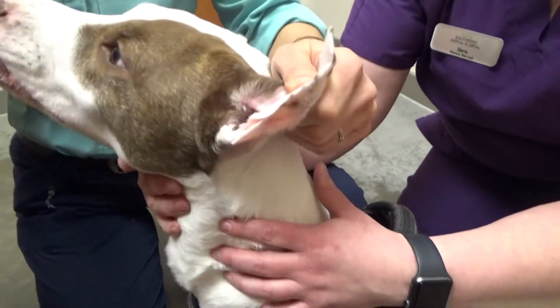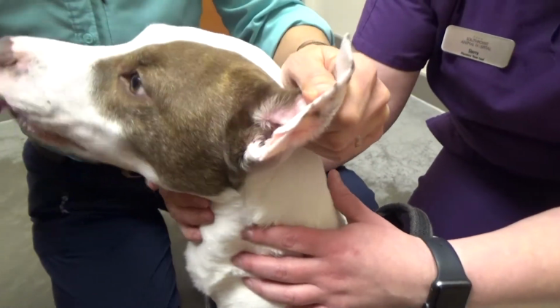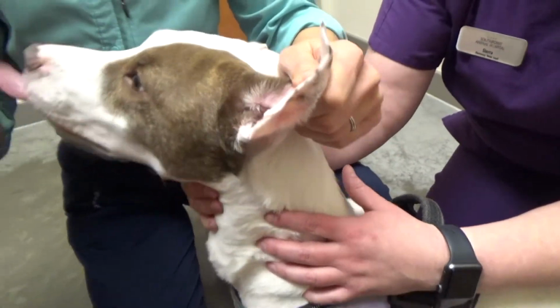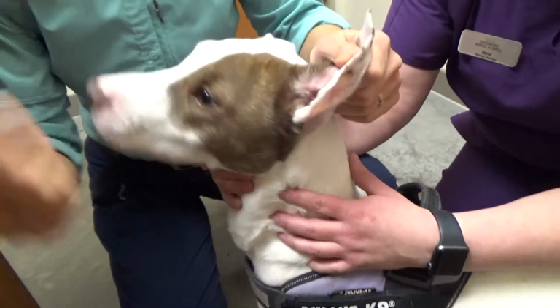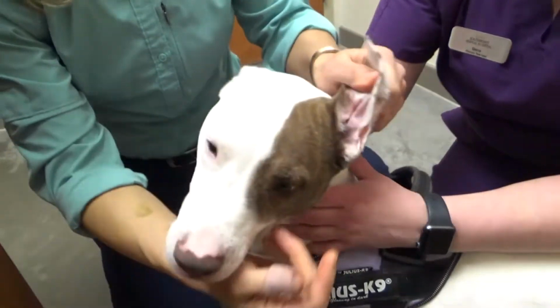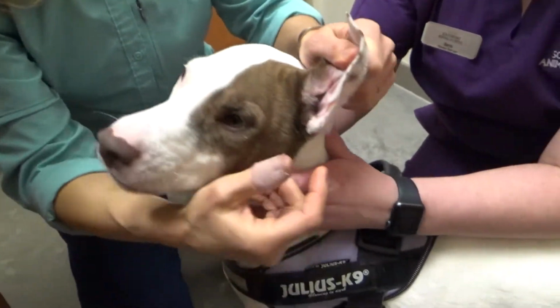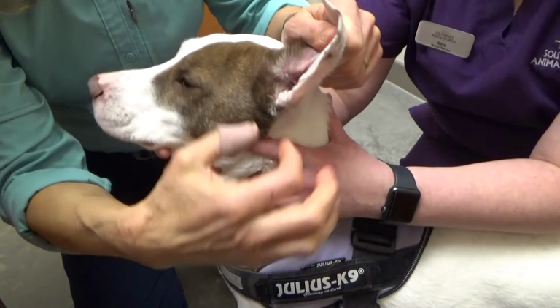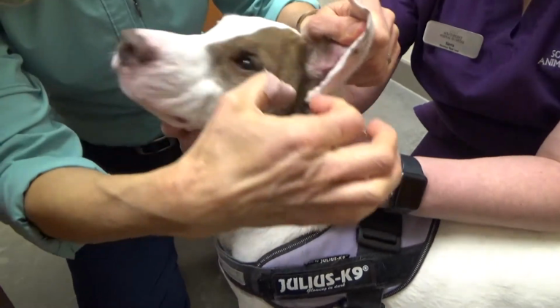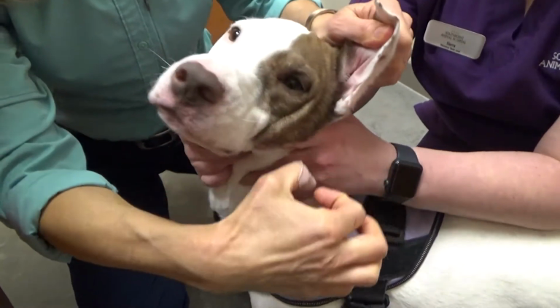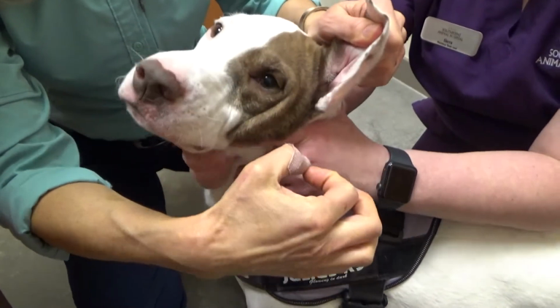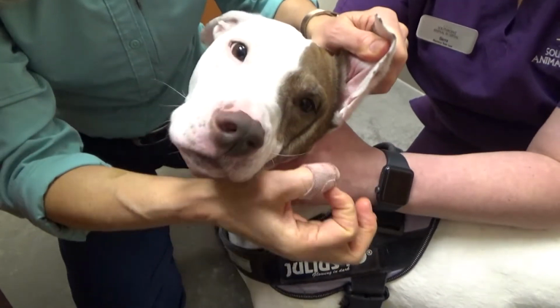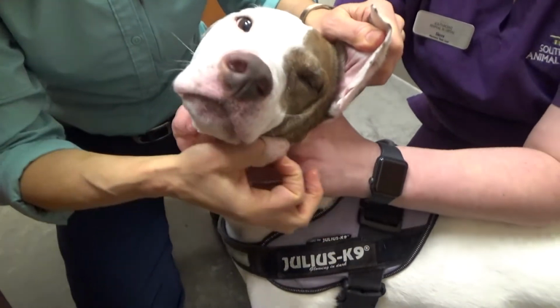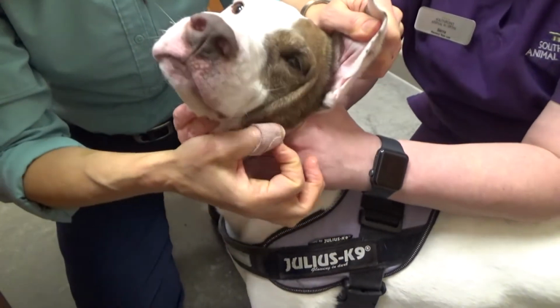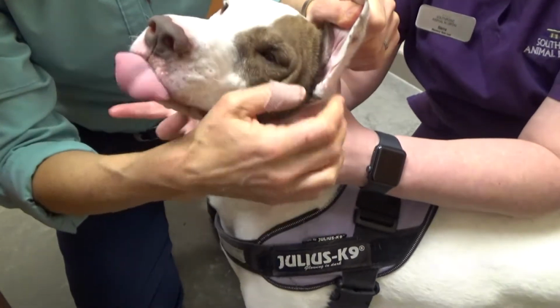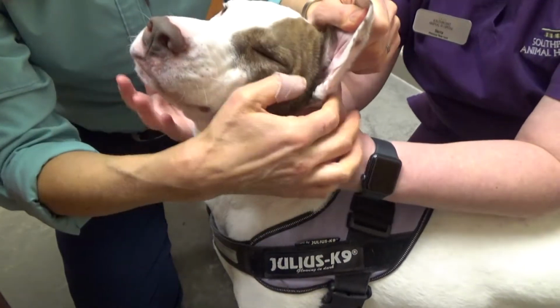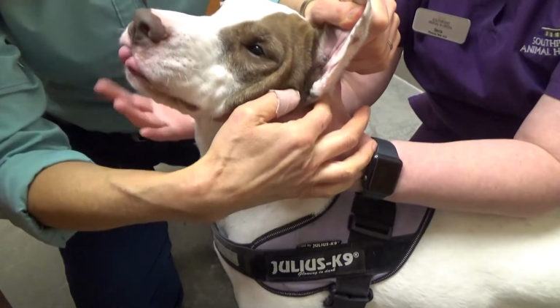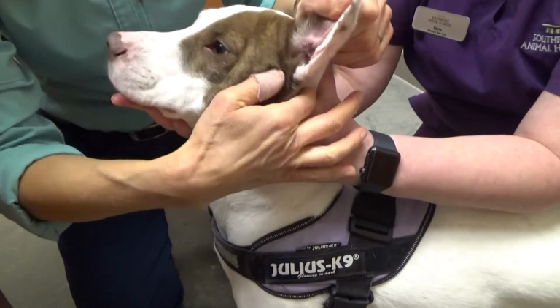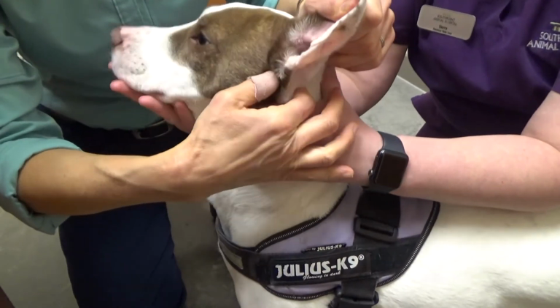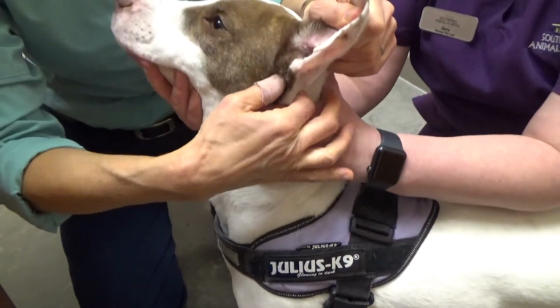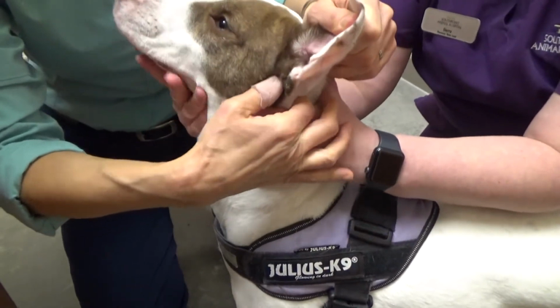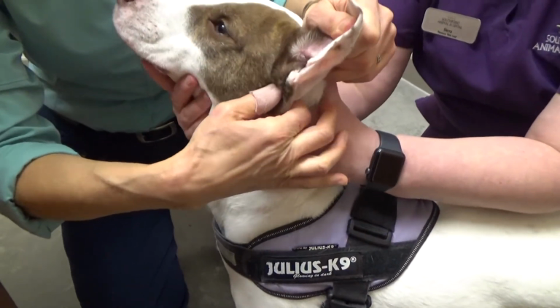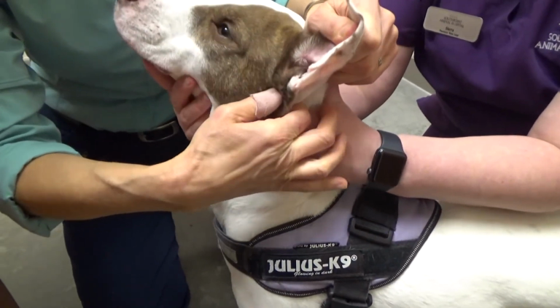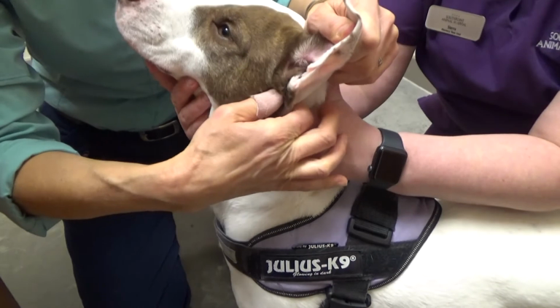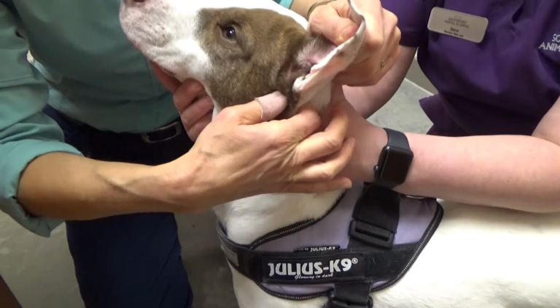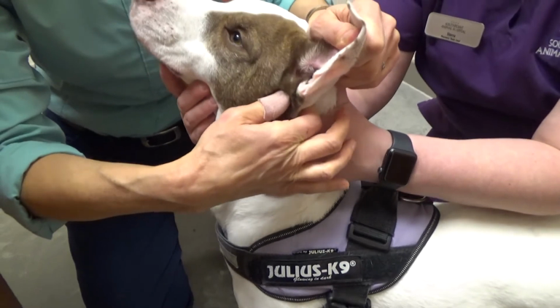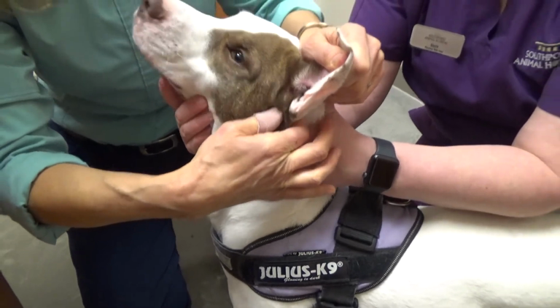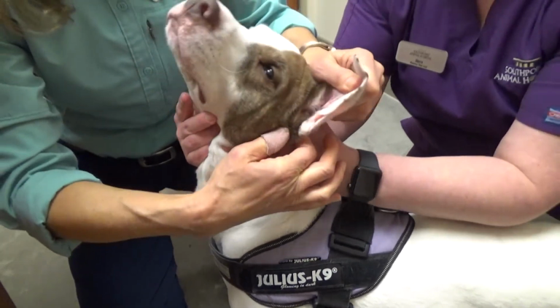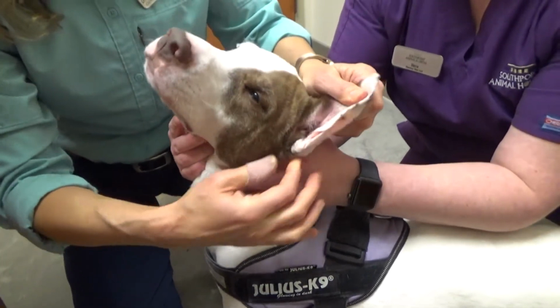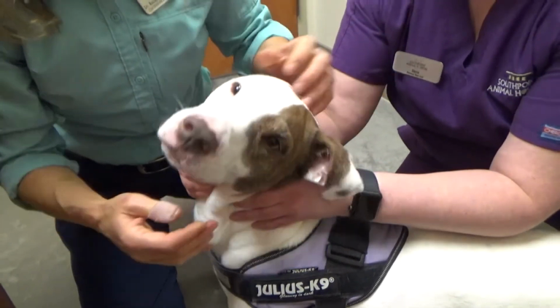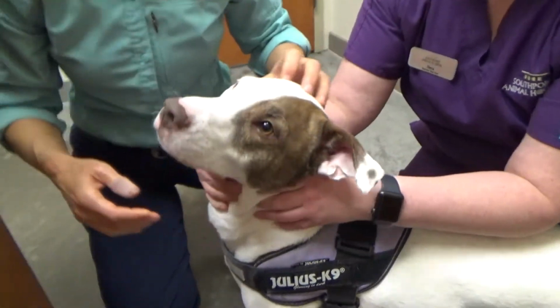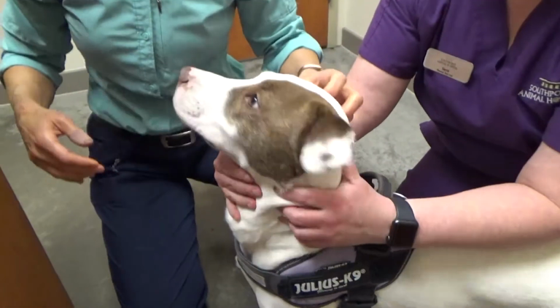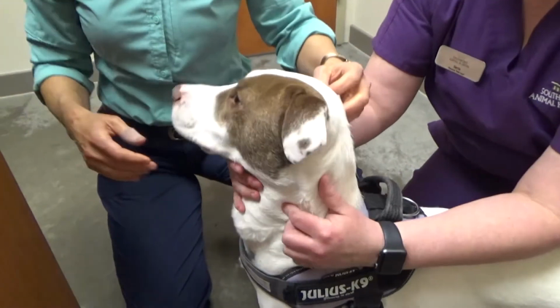So good. The ear canal goes down and then in, so it's an L-shaped canal. We've got to work hard to get those drops down inside the canal.